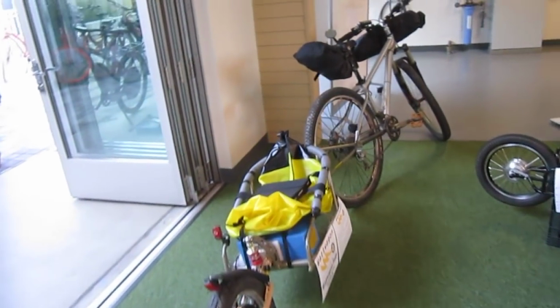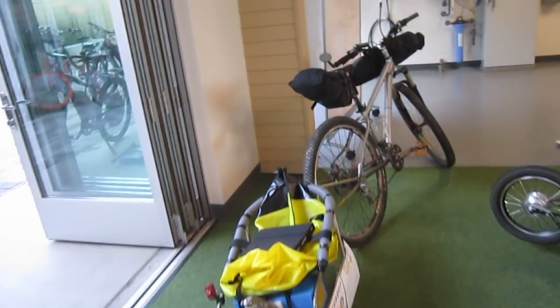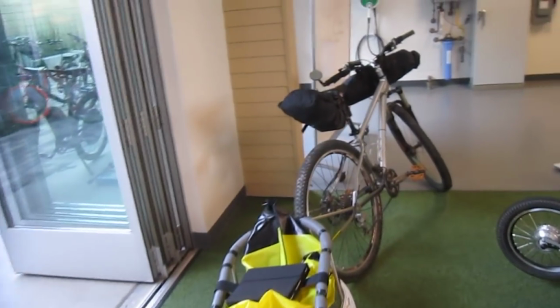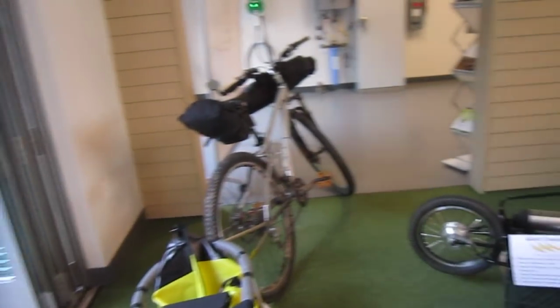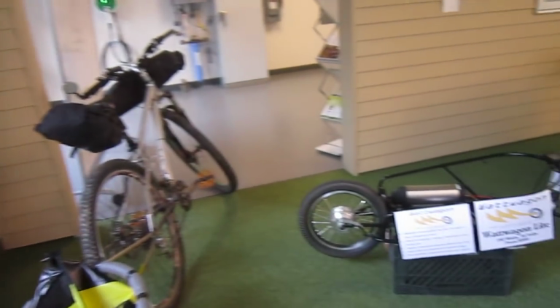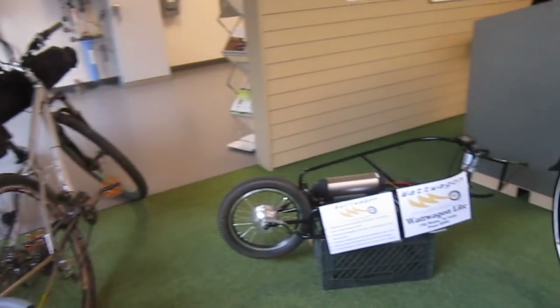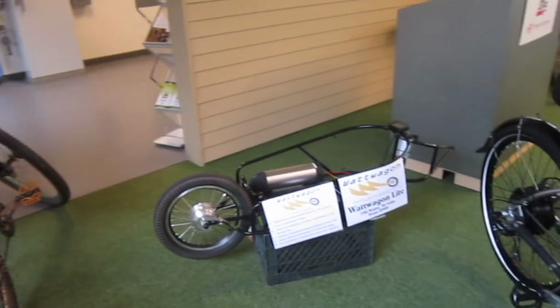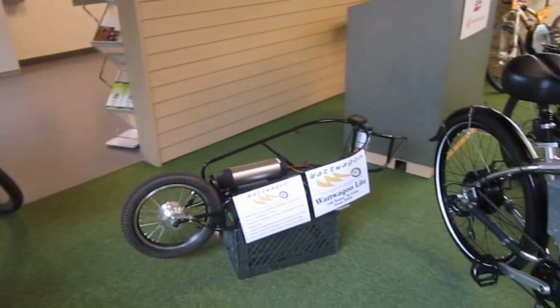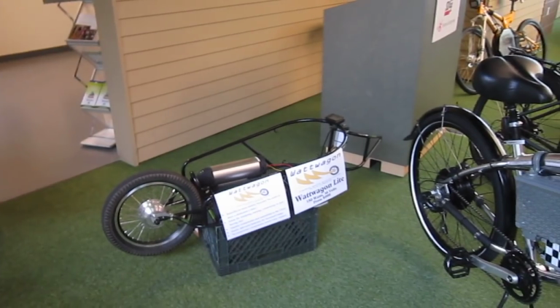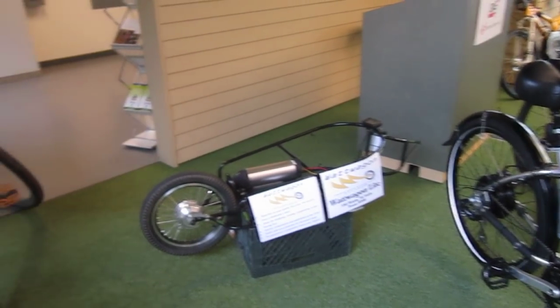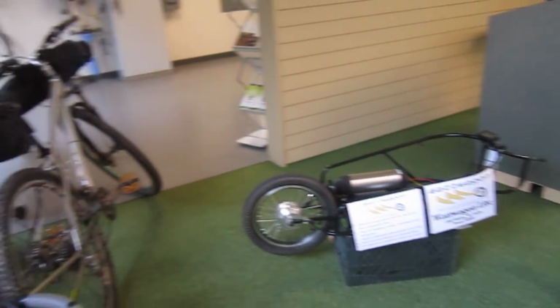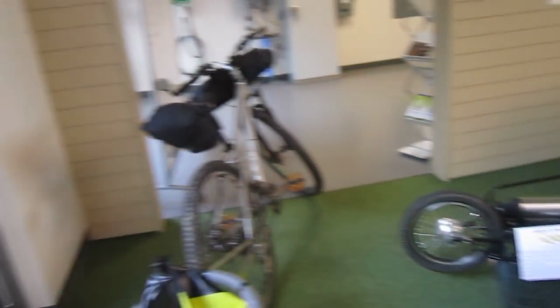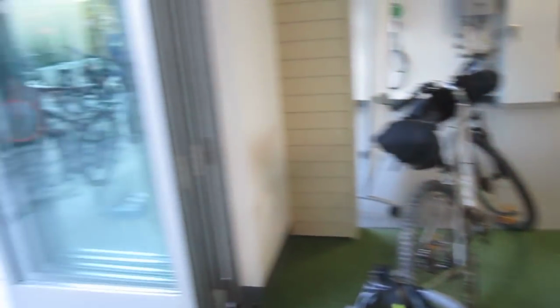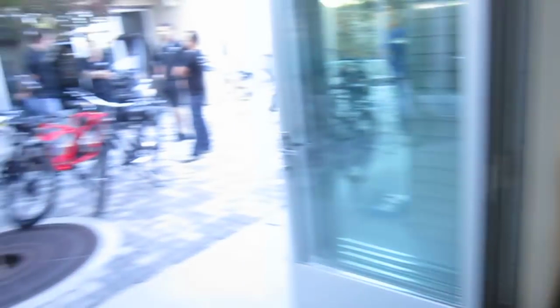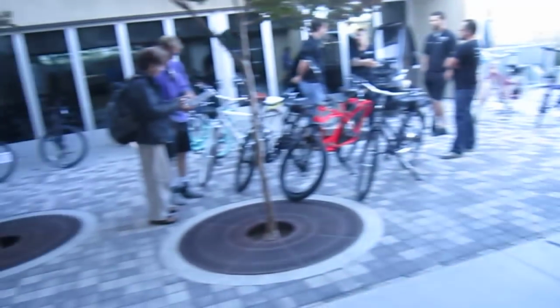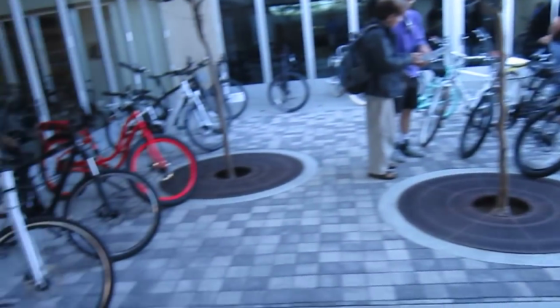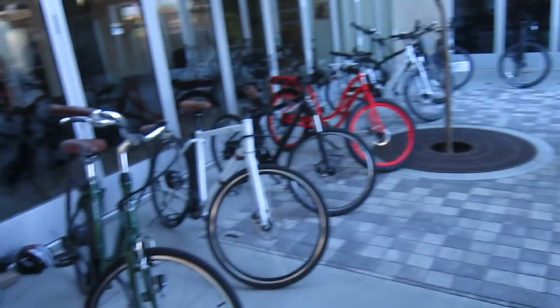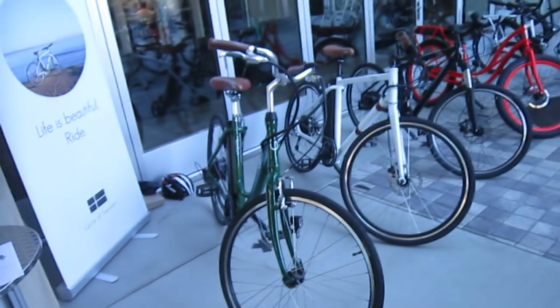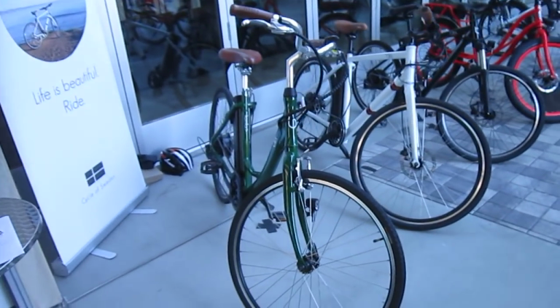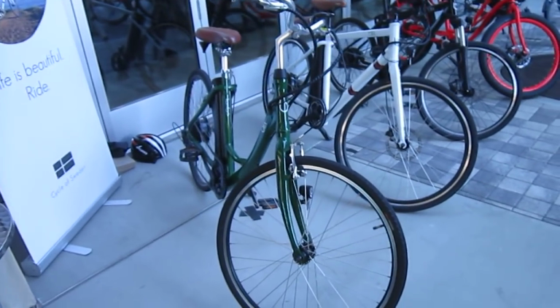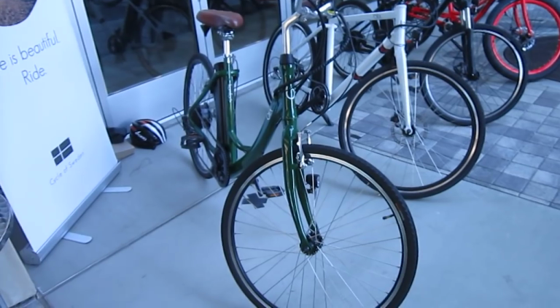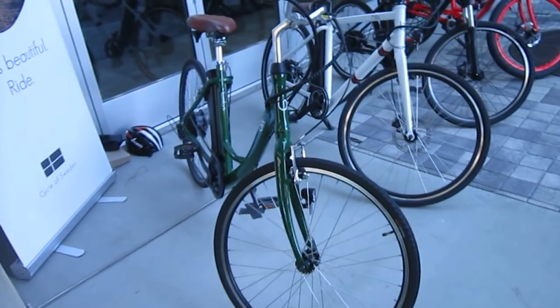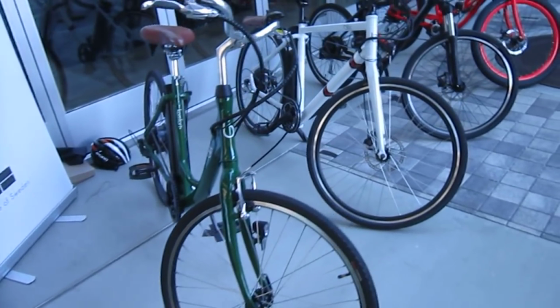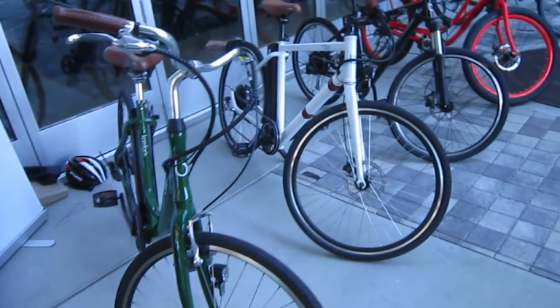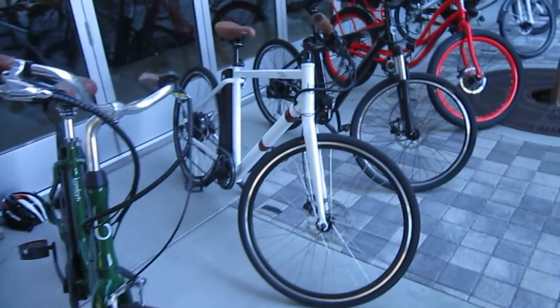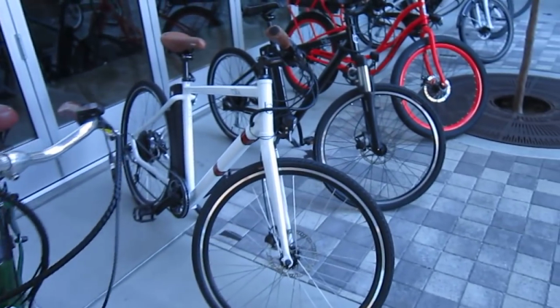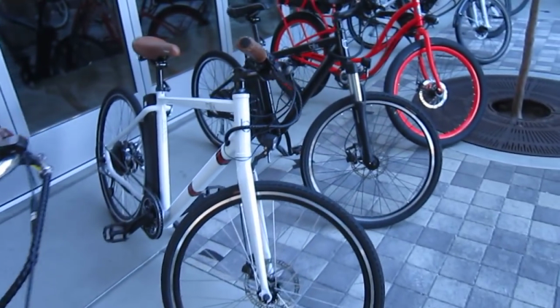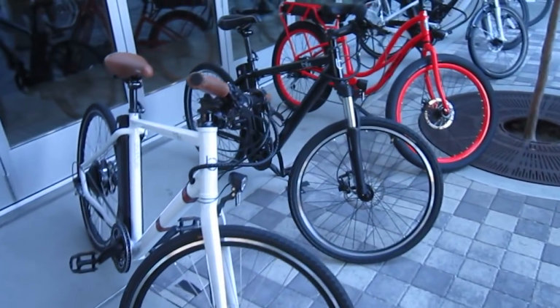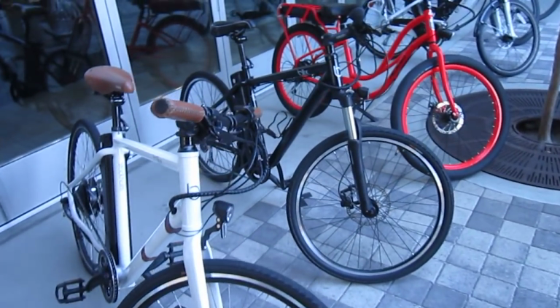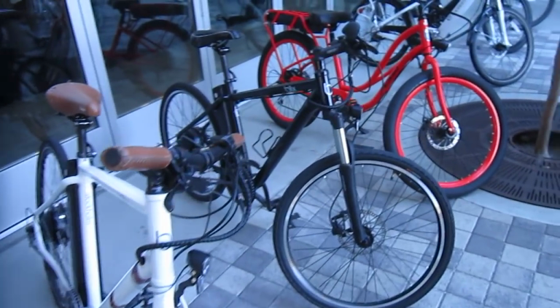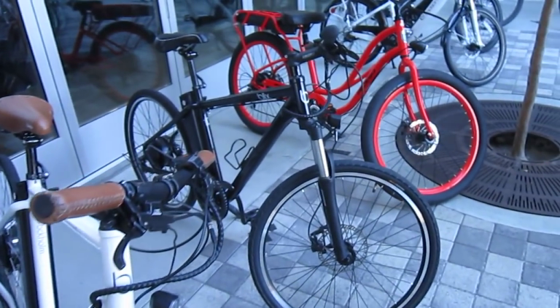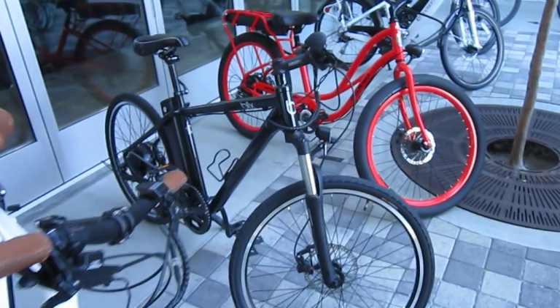There's the Watt Wagon — brought two of them. The Blix is here for the first time: the Comfort, the Stockholm. I've got their folding bike up front.